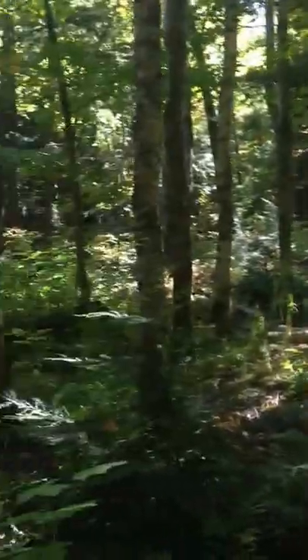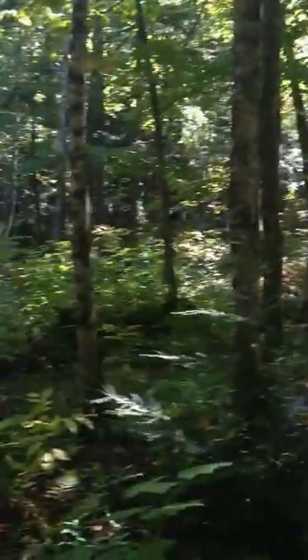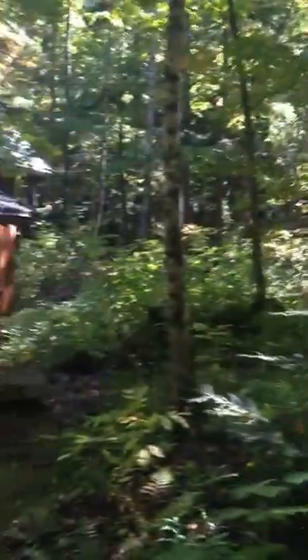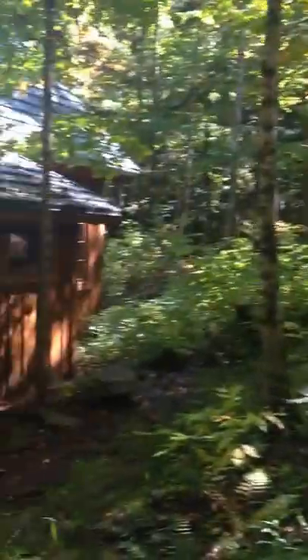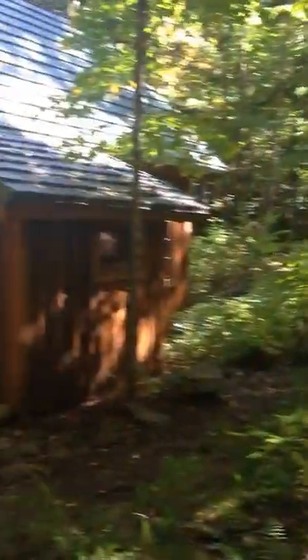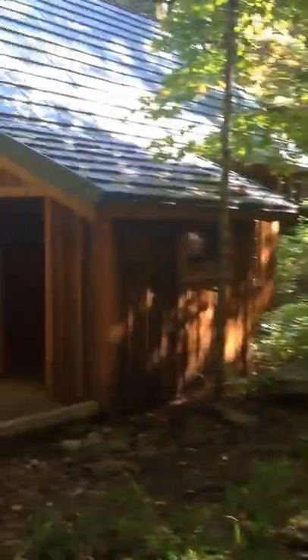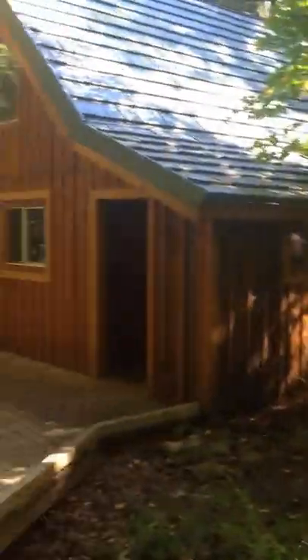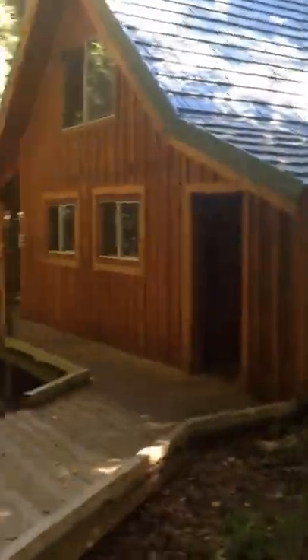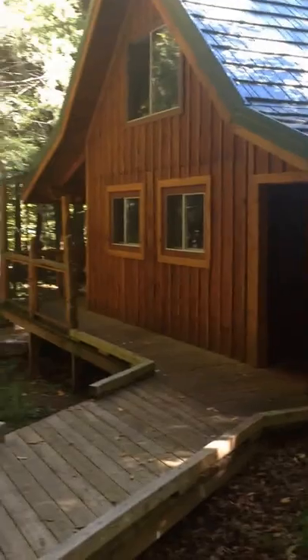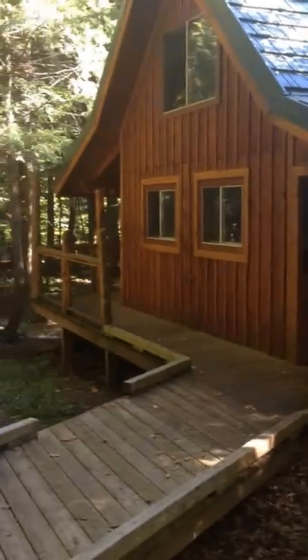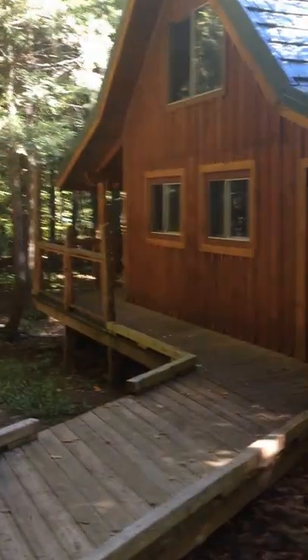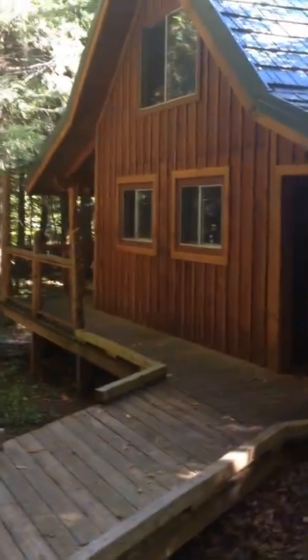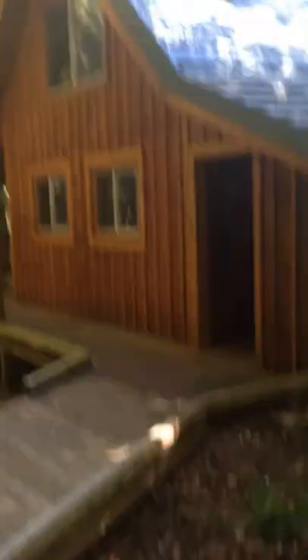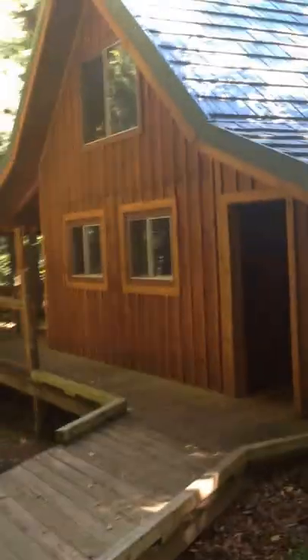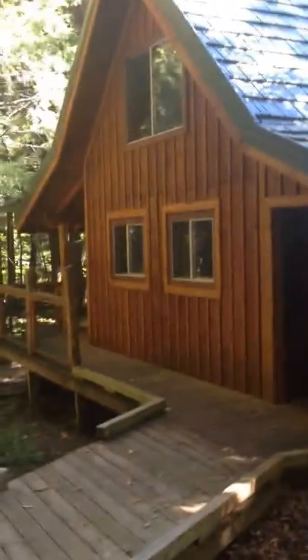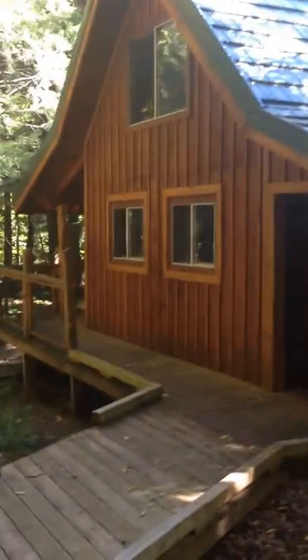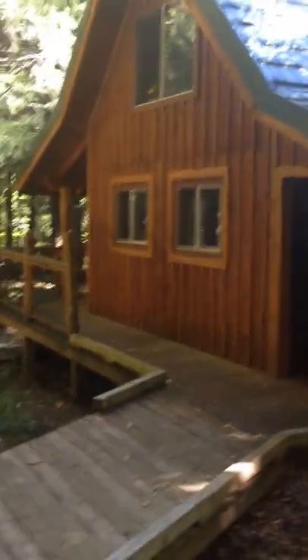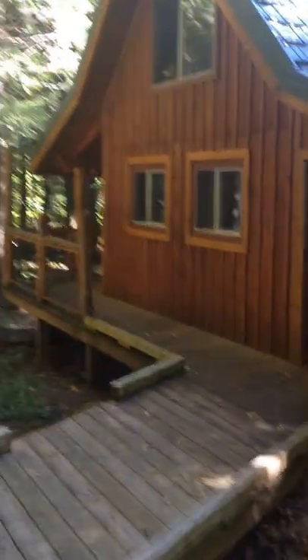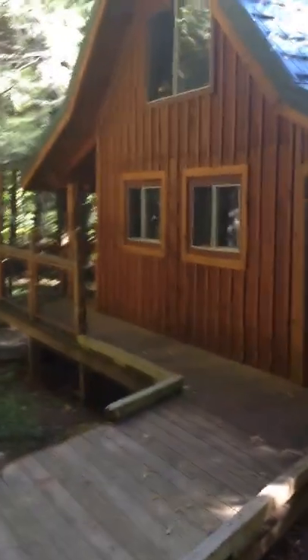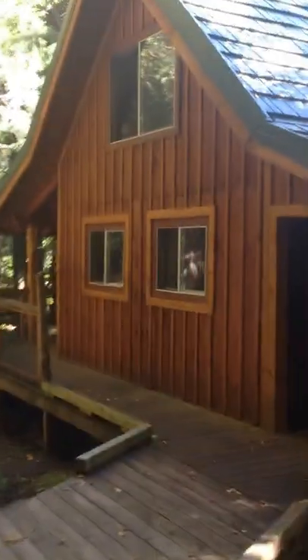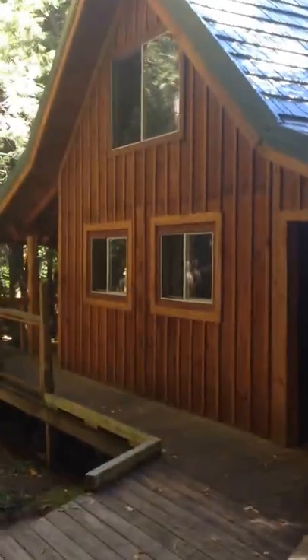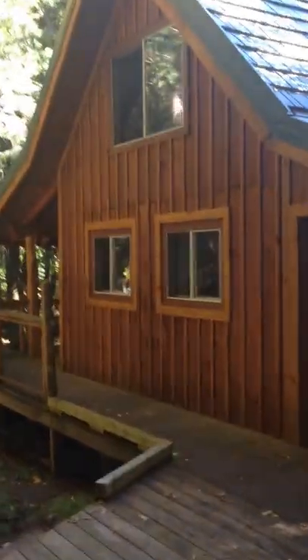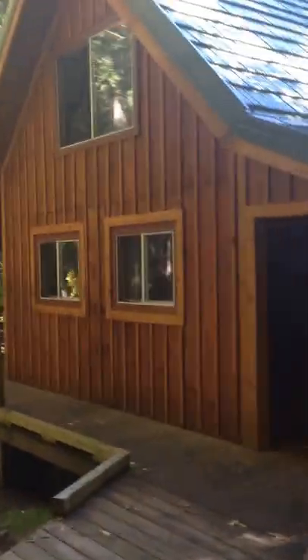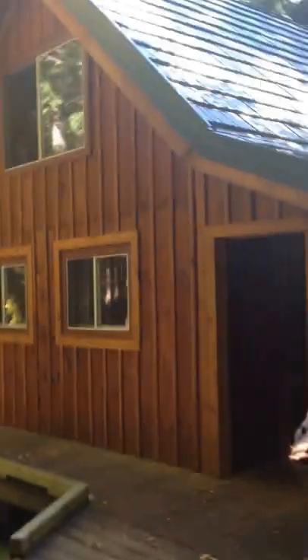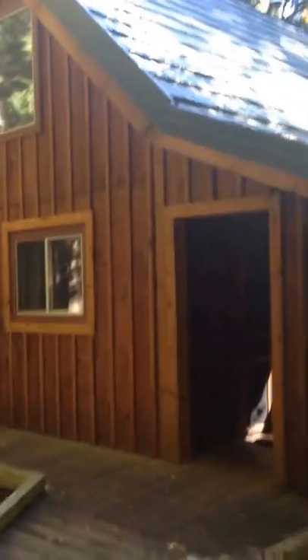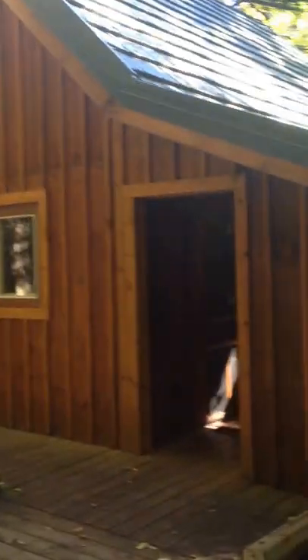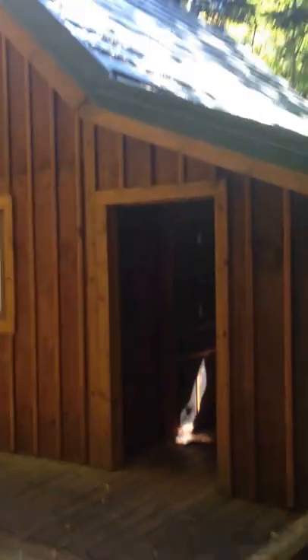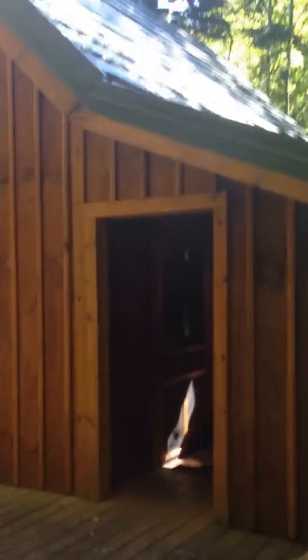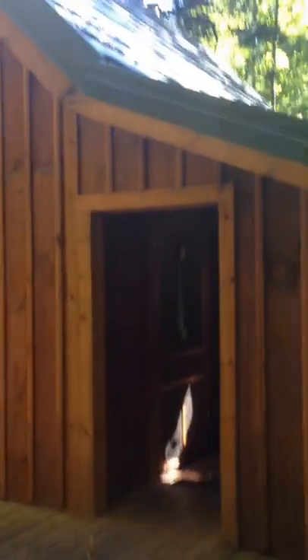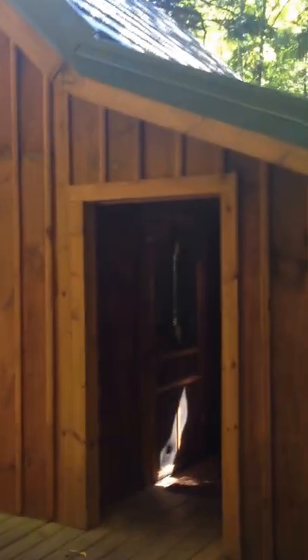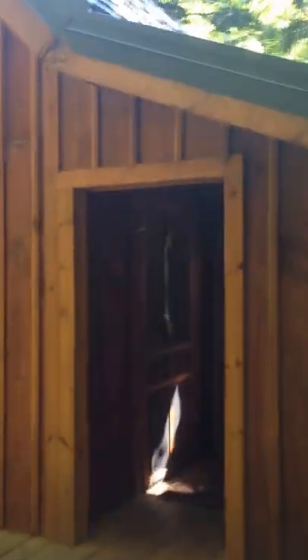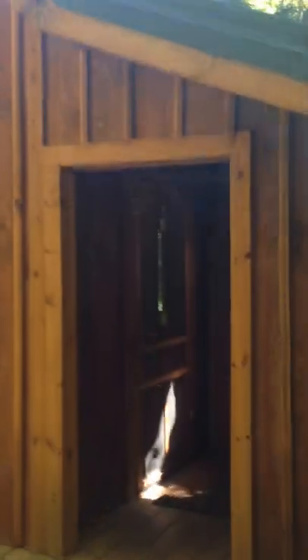This is a video of Dan's Cabin, the Artist in Residence Cabin where I will be staying for two weeks. Lucky me.